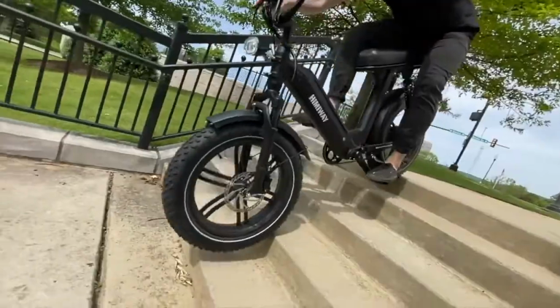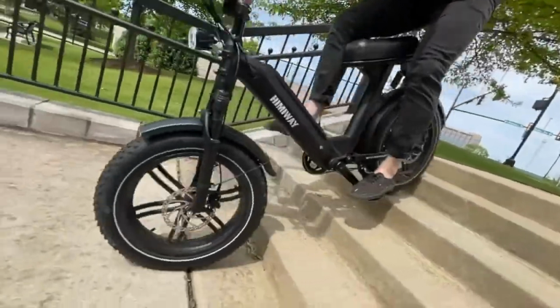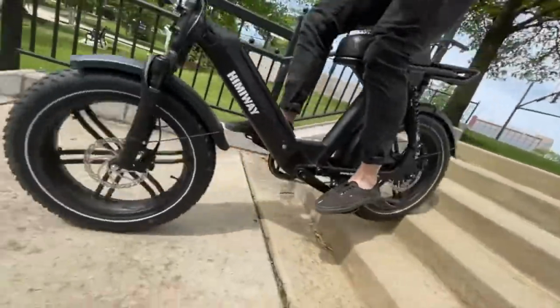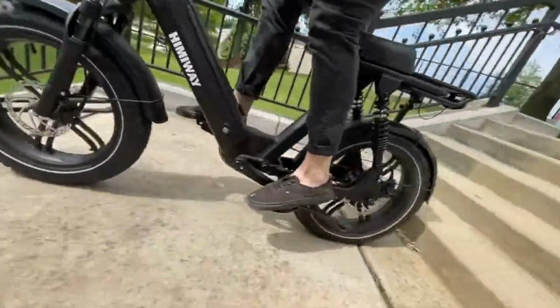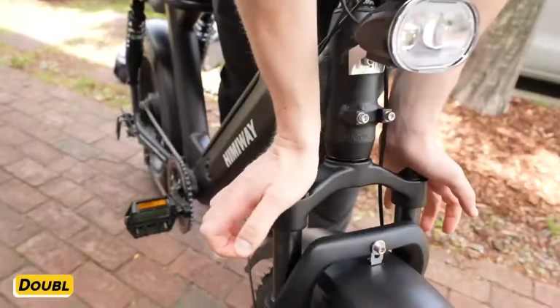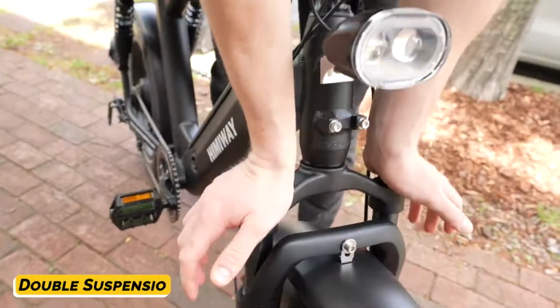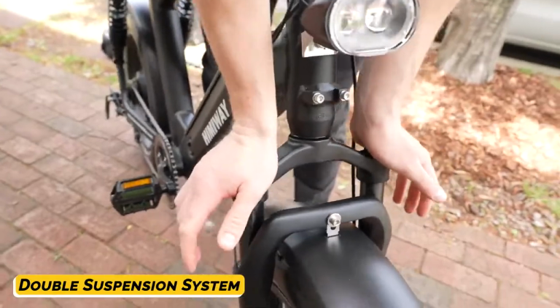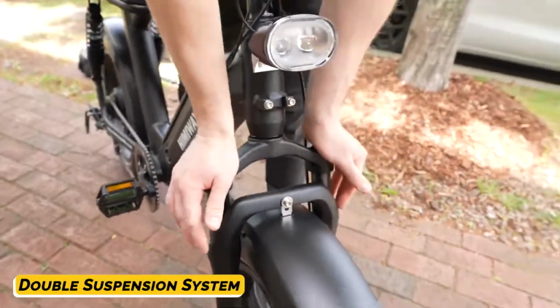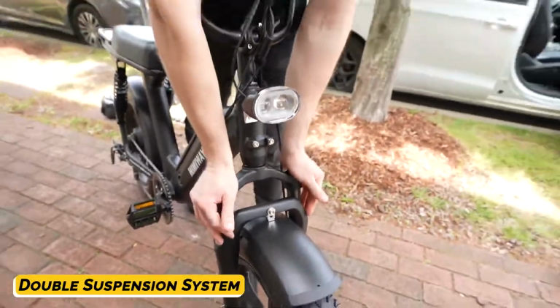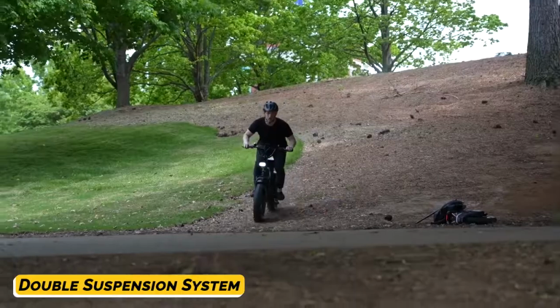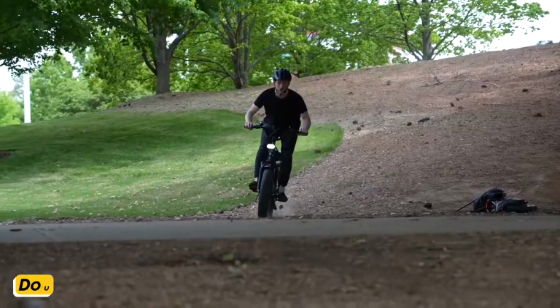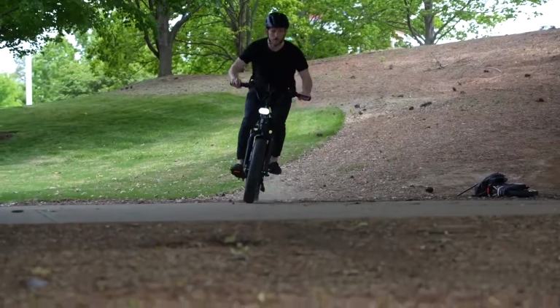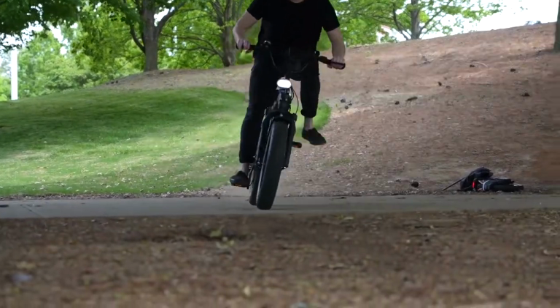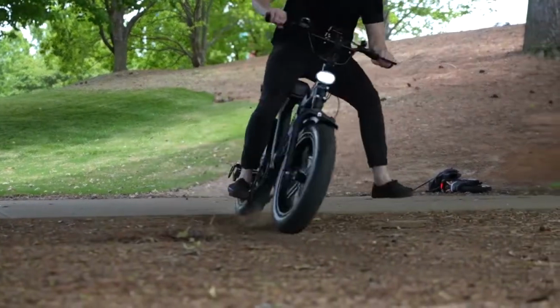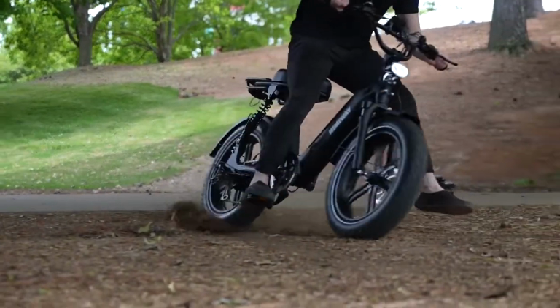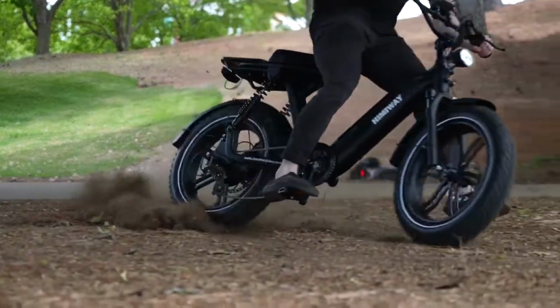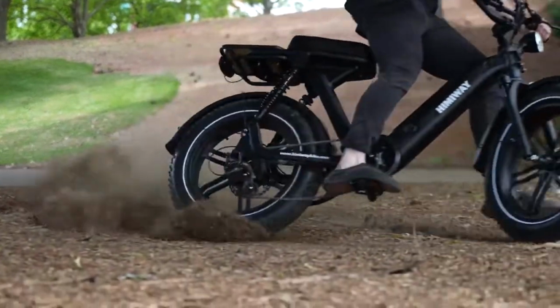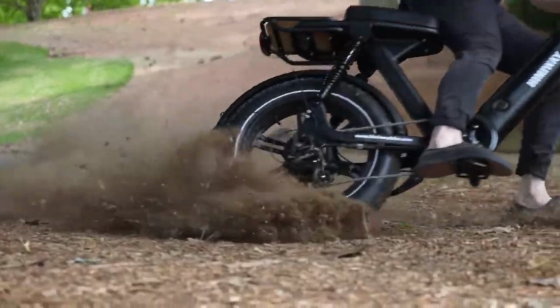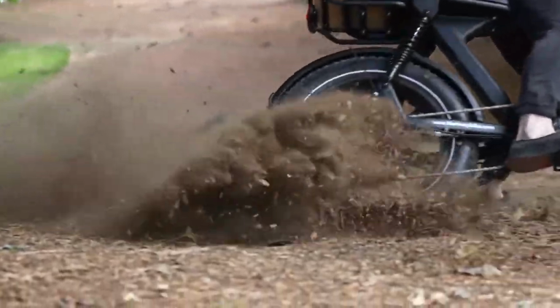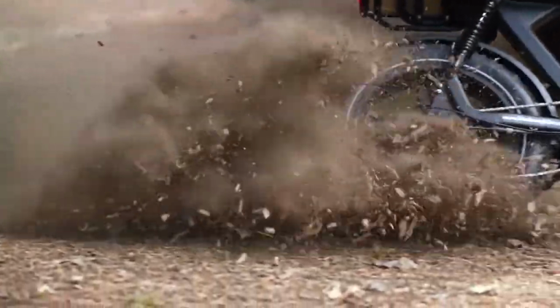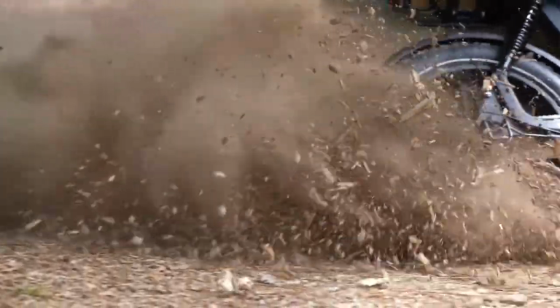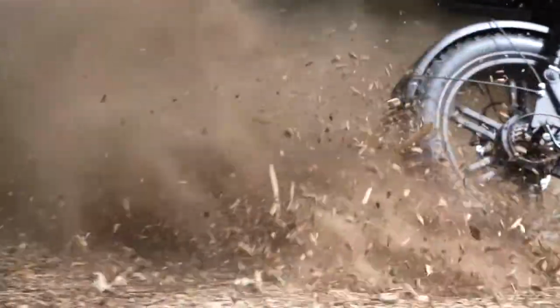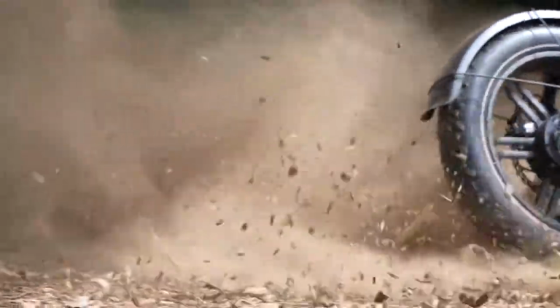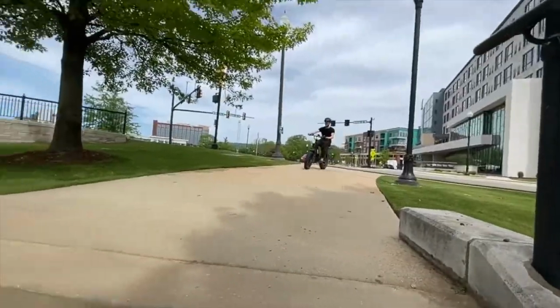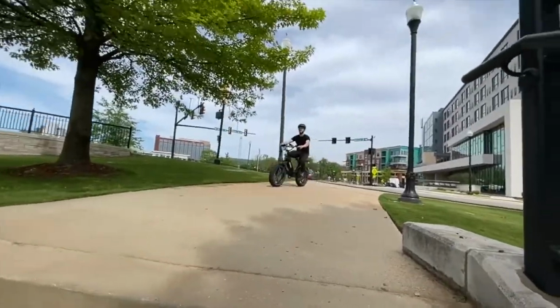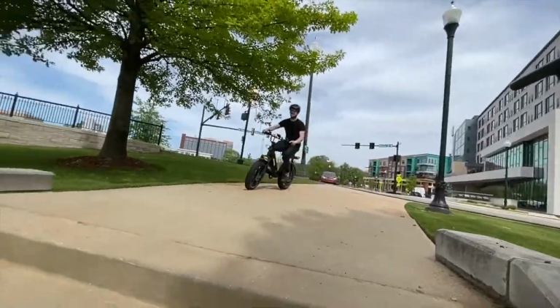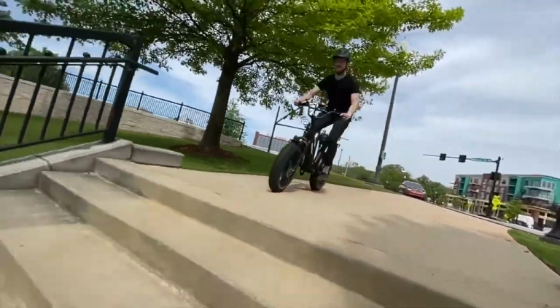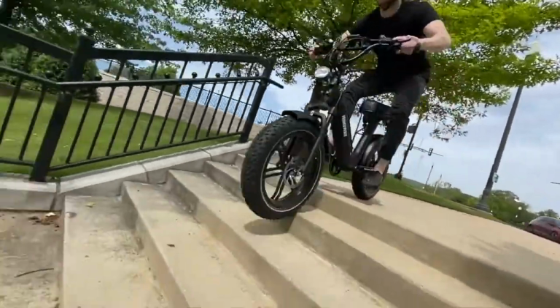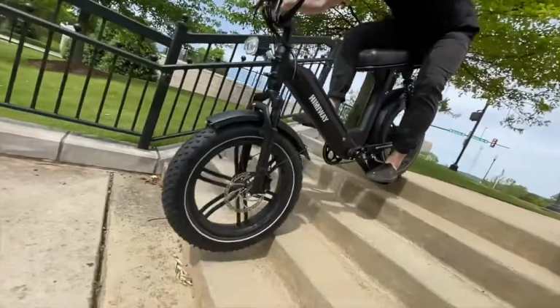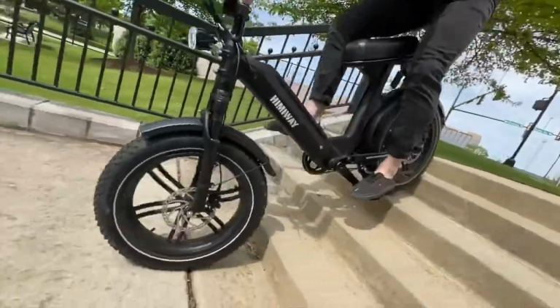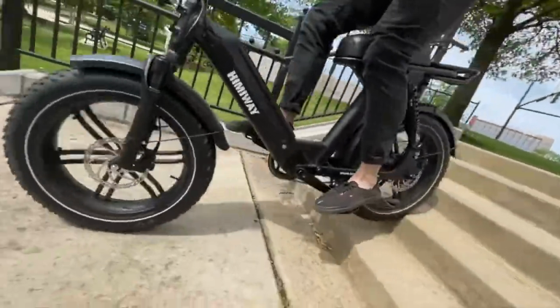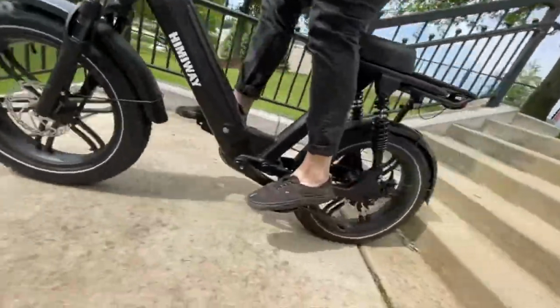The Escape also boasts a double-suspension system which ensures the comfort of riding on any terrain. So if you need a moped-style e-bike with a more extended range, better performance, and more robust power, the Hemiway Escape will always be your best choice for every cycling enthusiast.